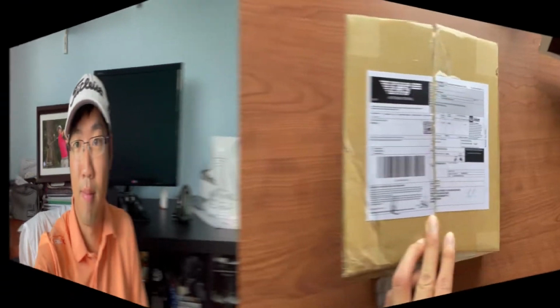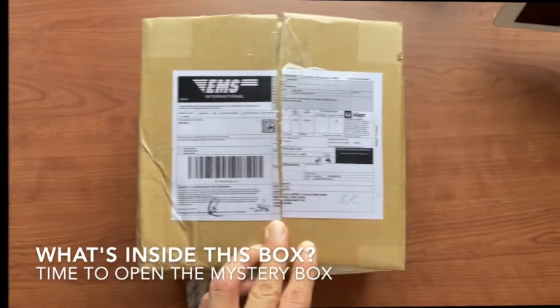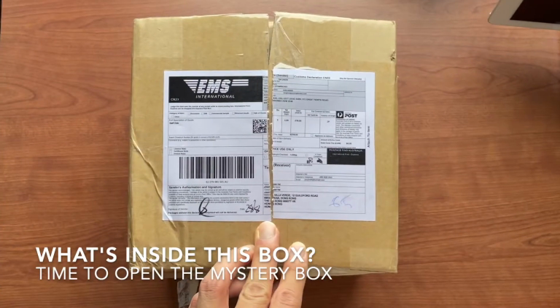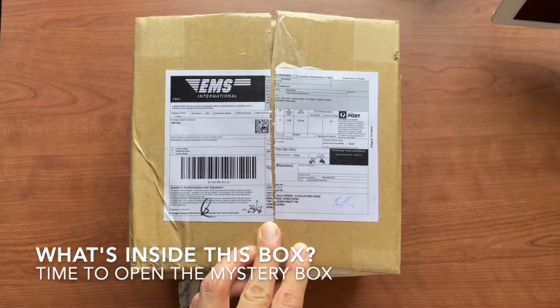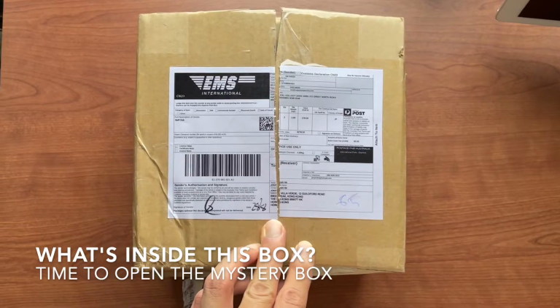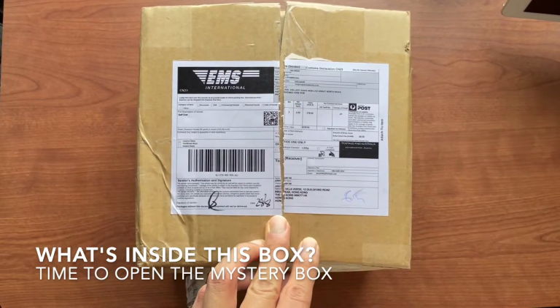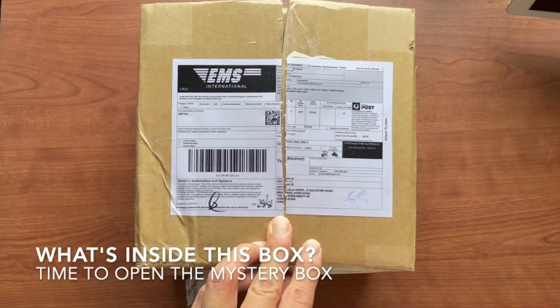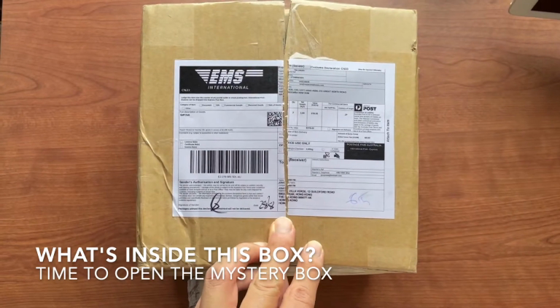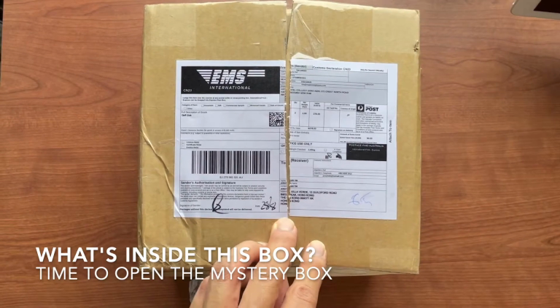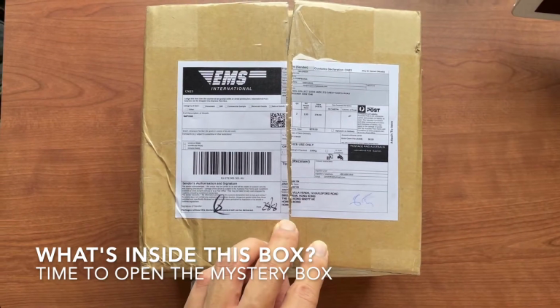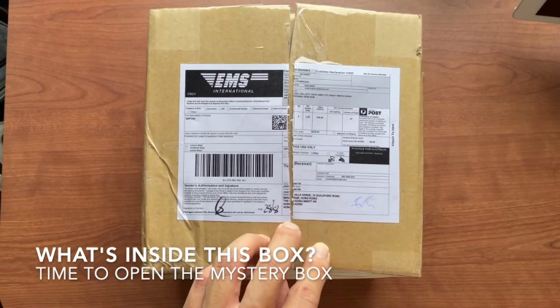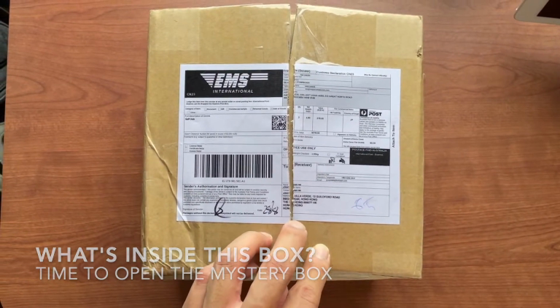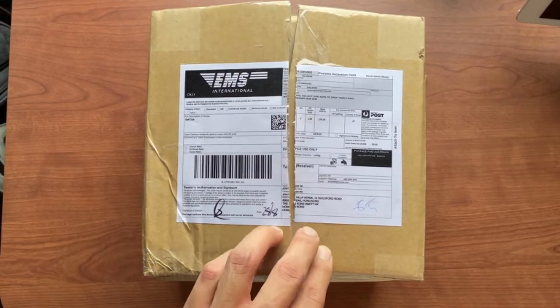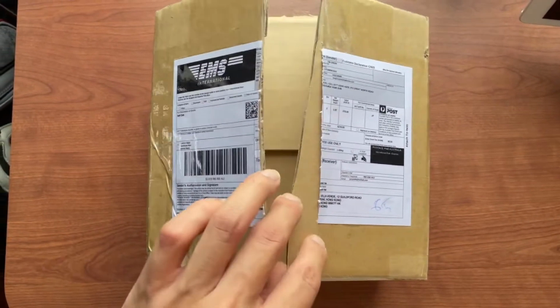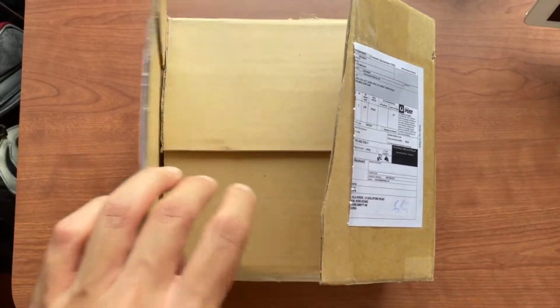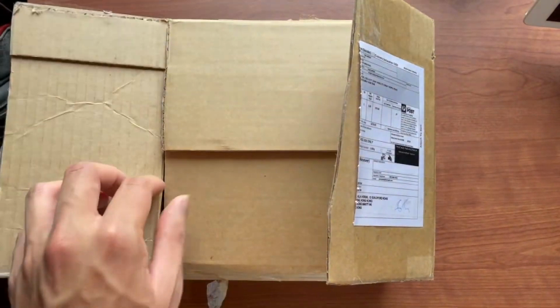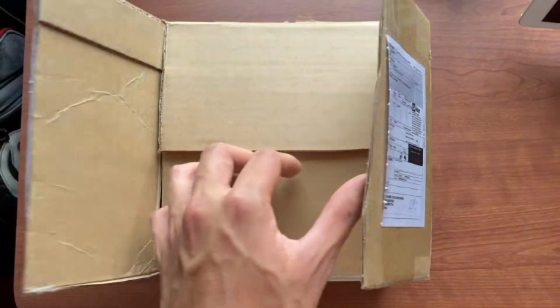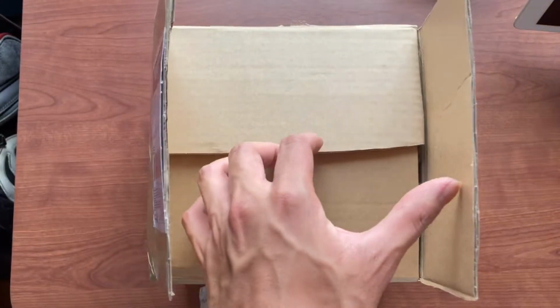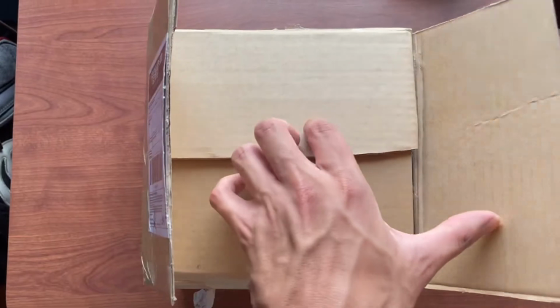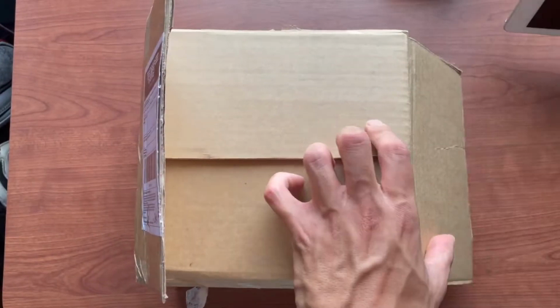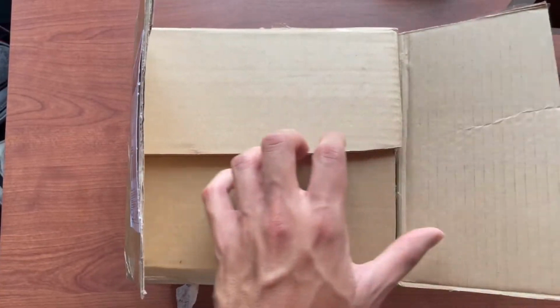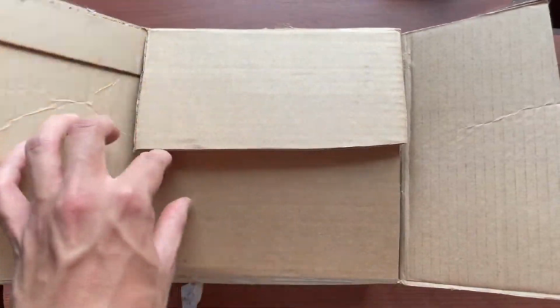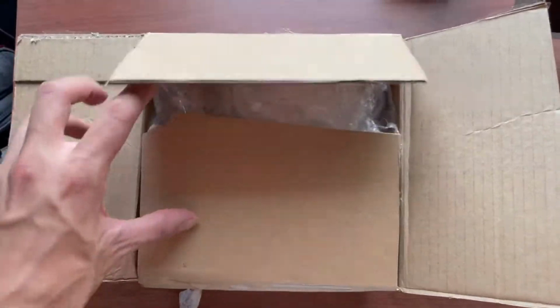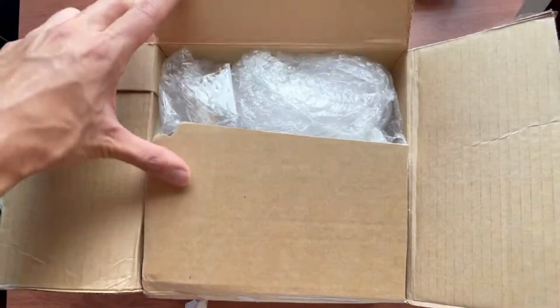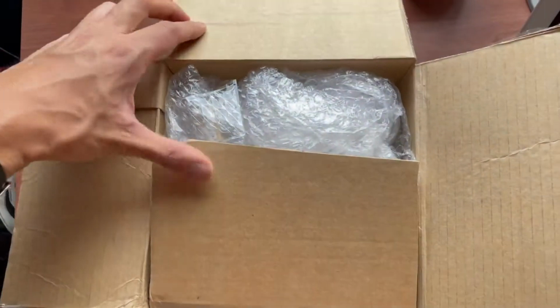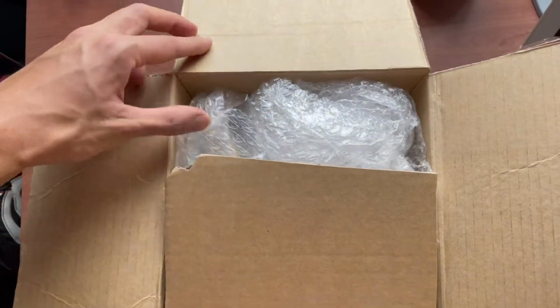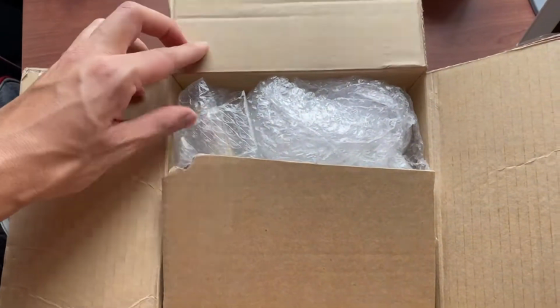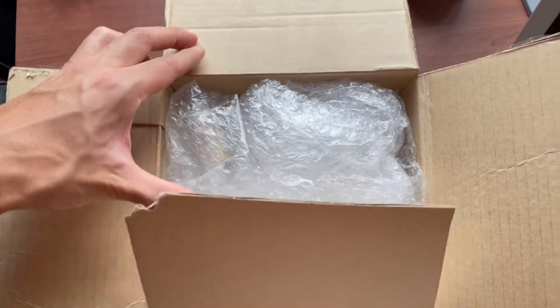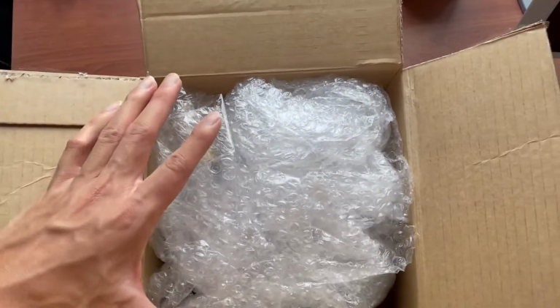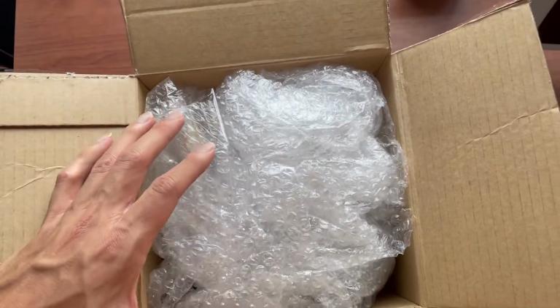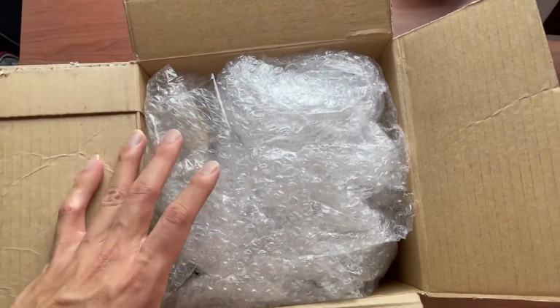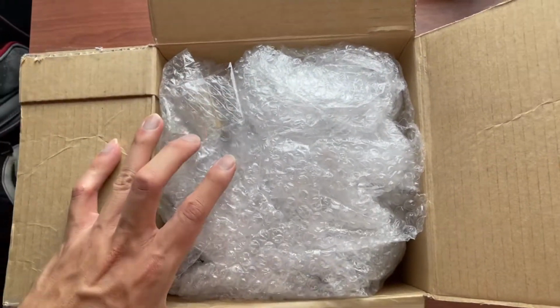Right, let's go ahead and open up this mystery box and see what's inside then. This just arrived in the mail today.